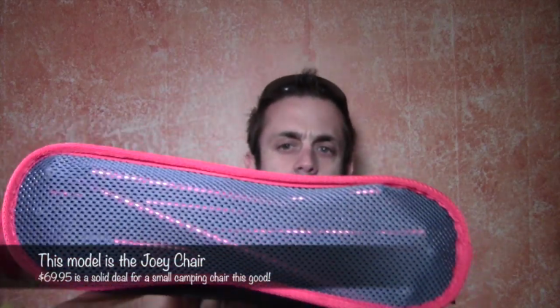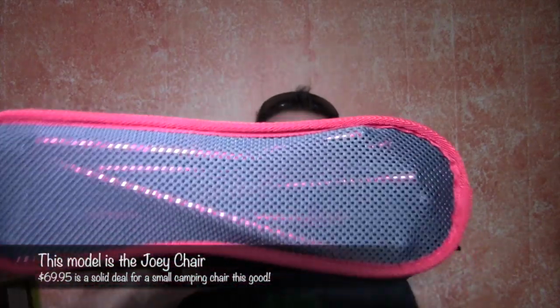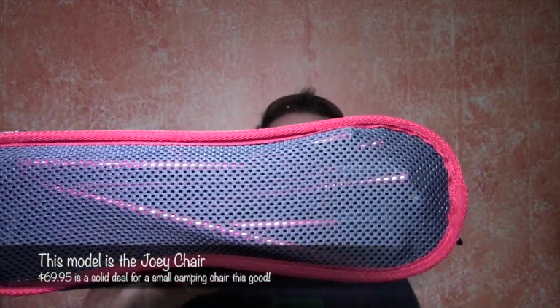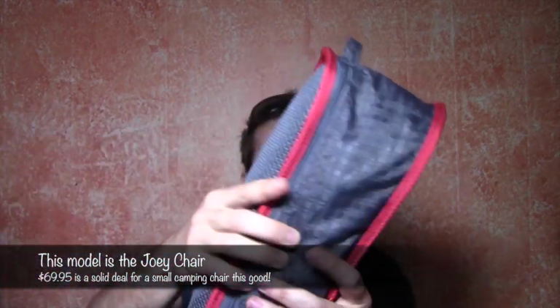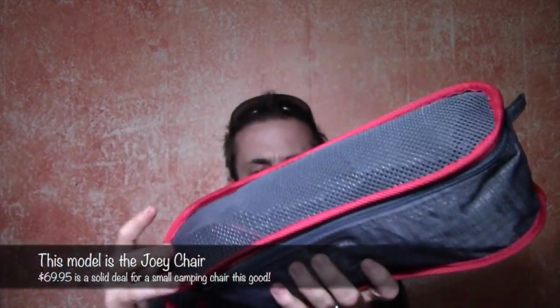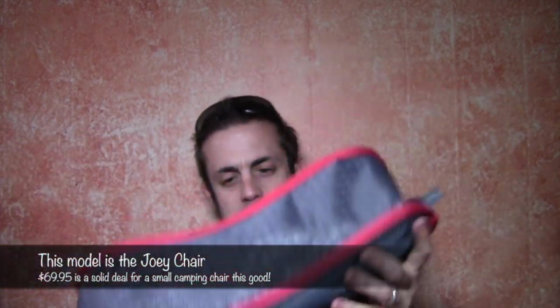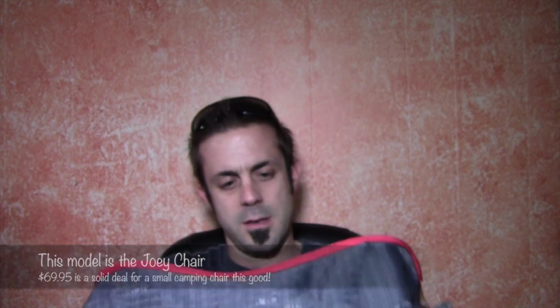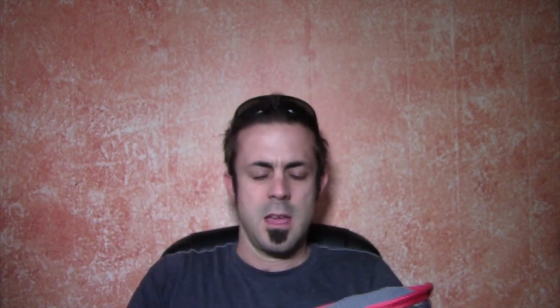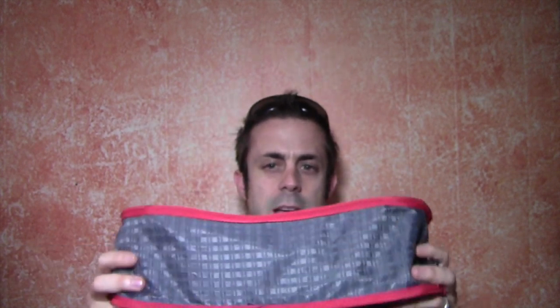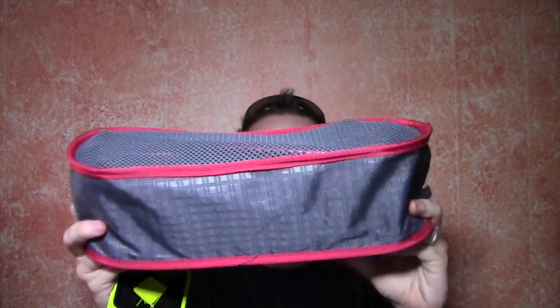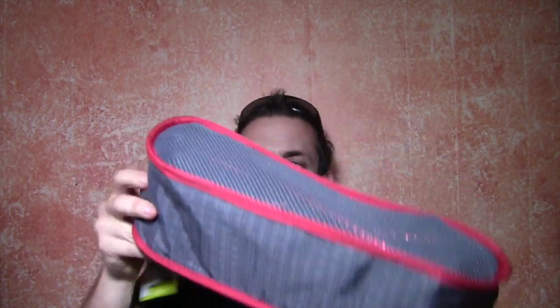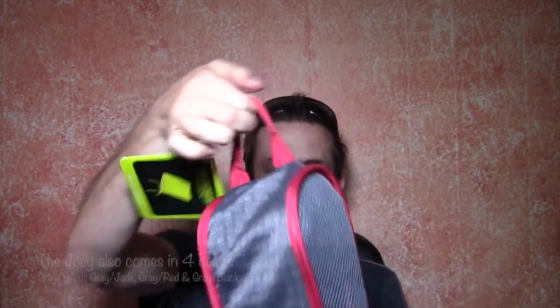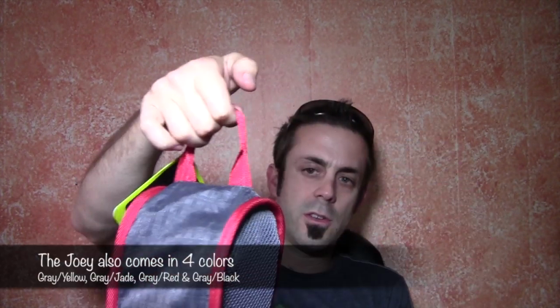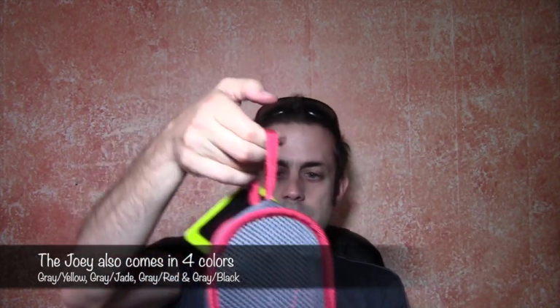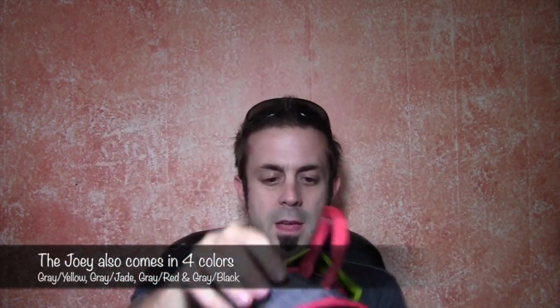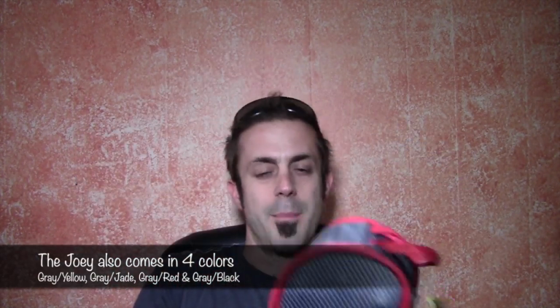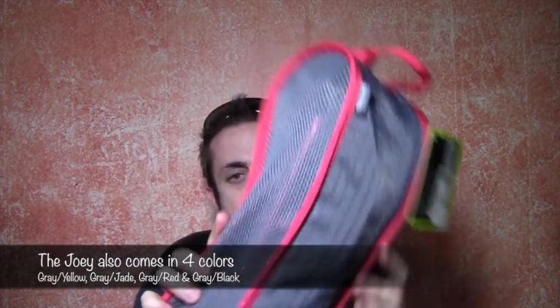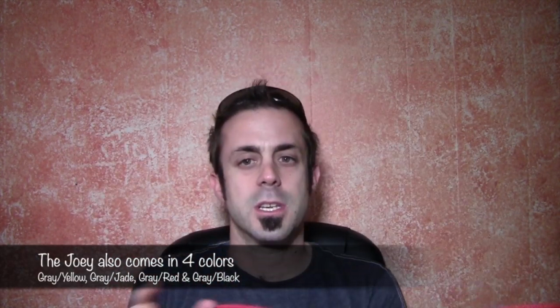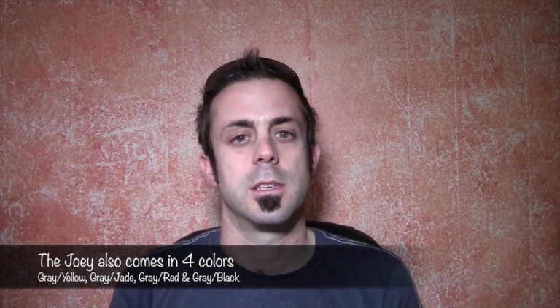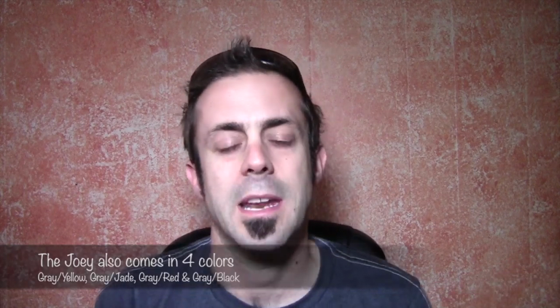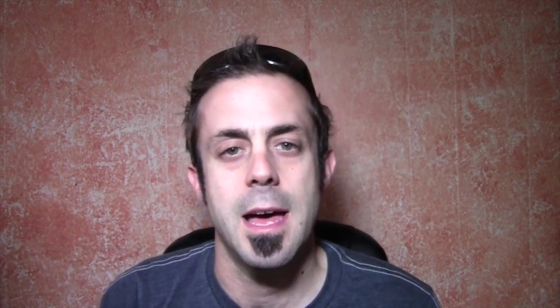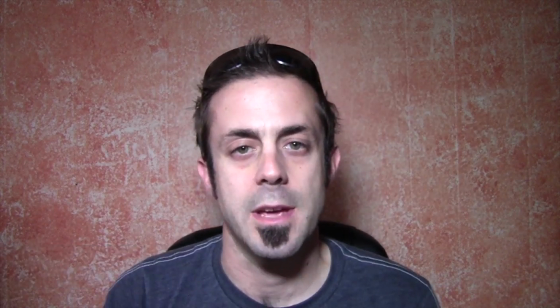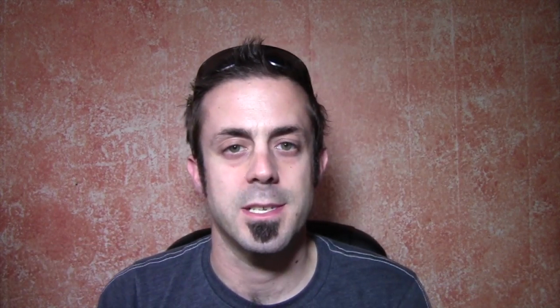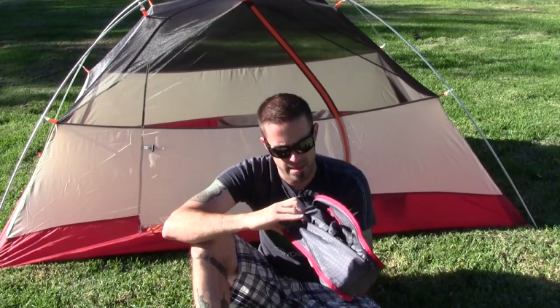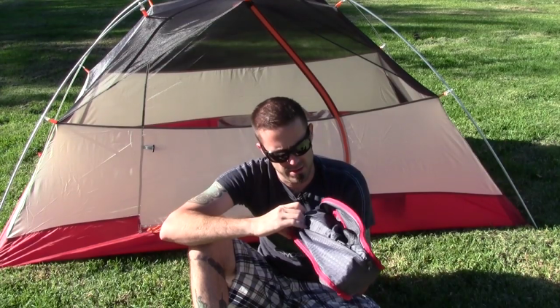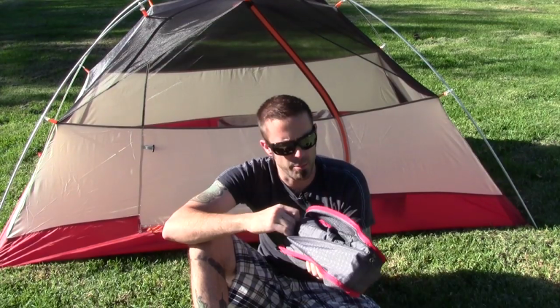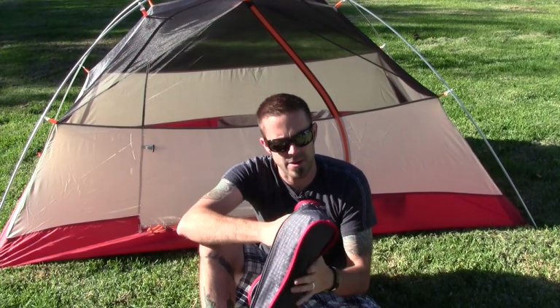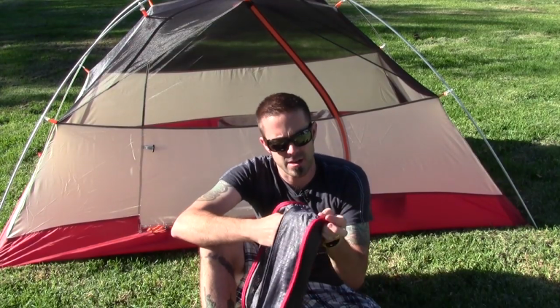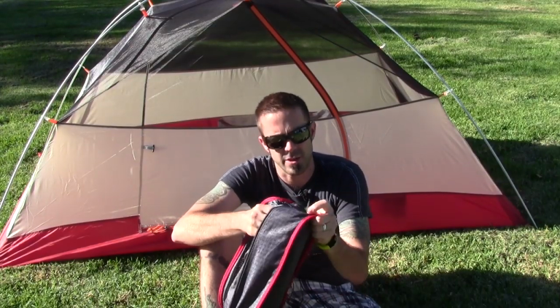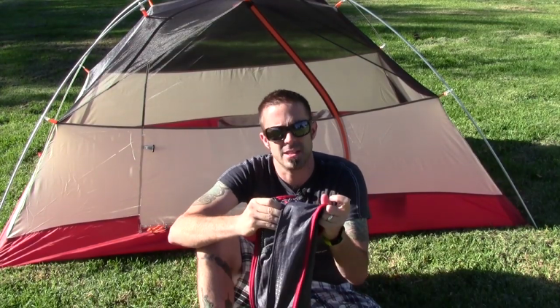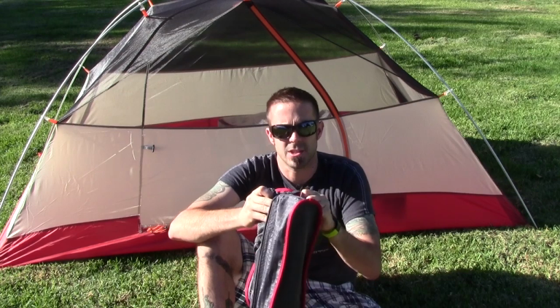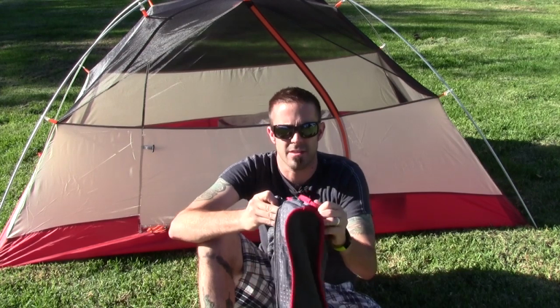So here's your travel chair right here and it does come in a nice little carry case with a handle. I'm going to get it out of the packaging and get it outside and show you how it sets up. I'm going to open up the travel chair here and show you how easy this thing is to put together.